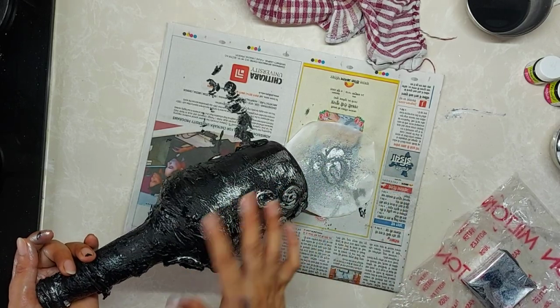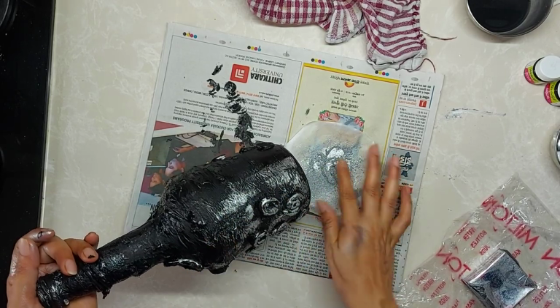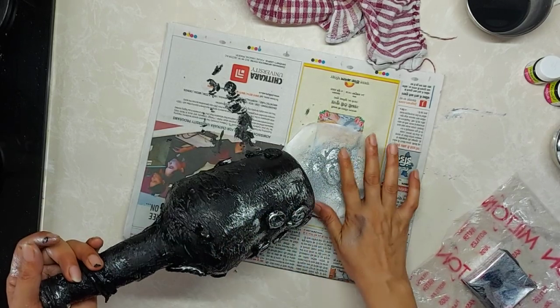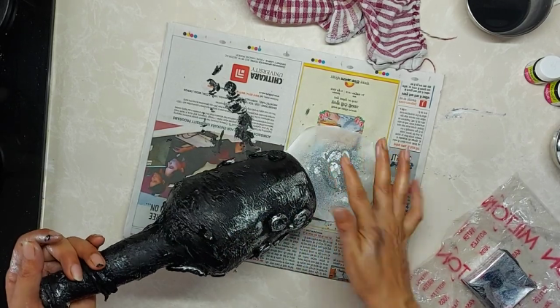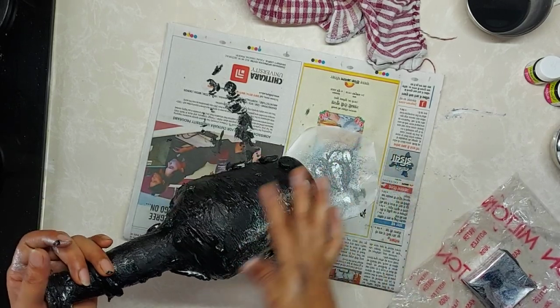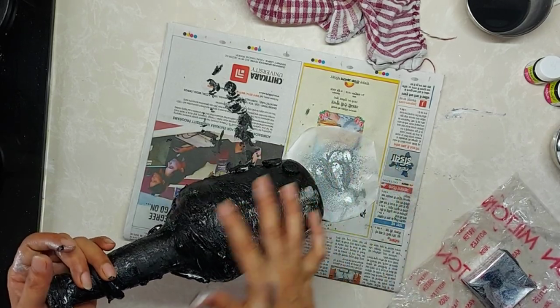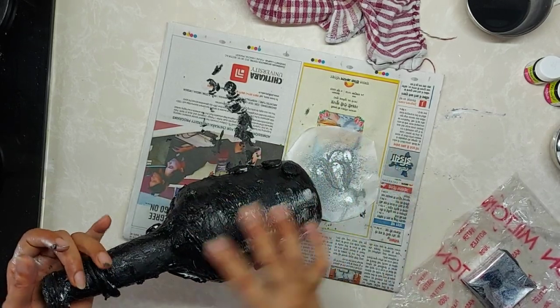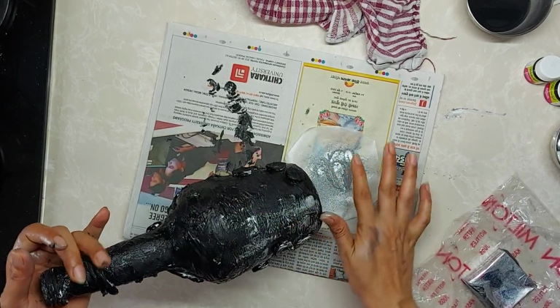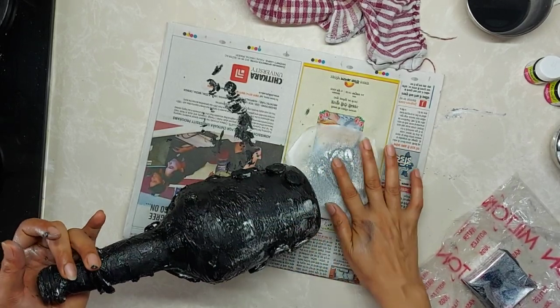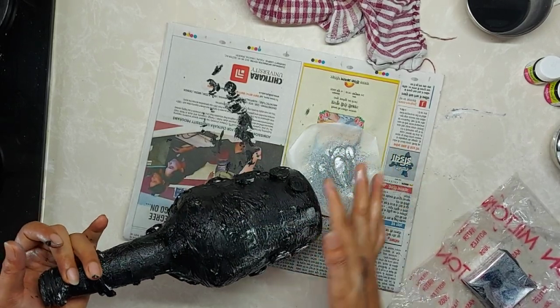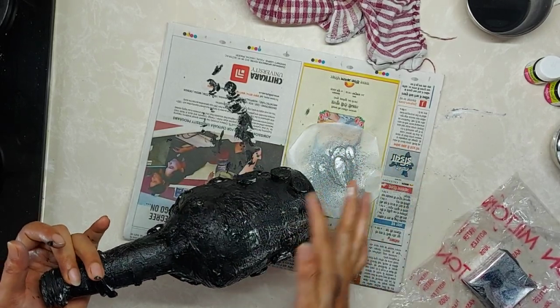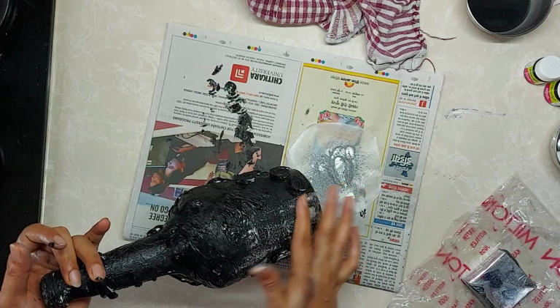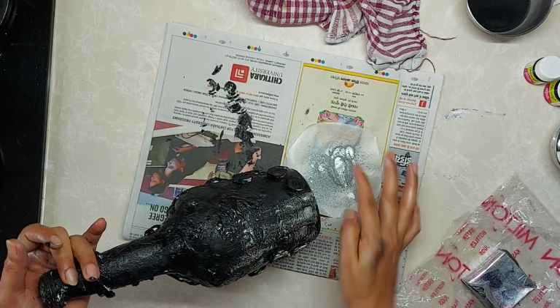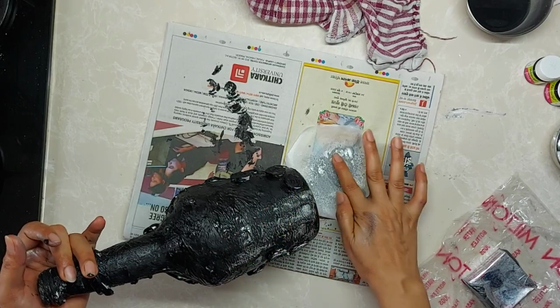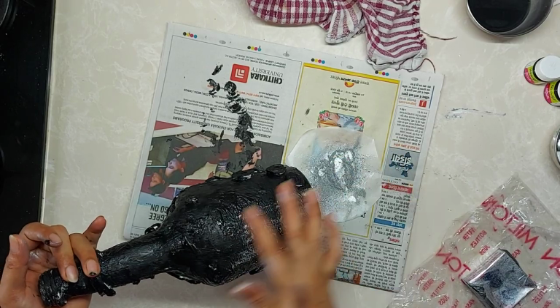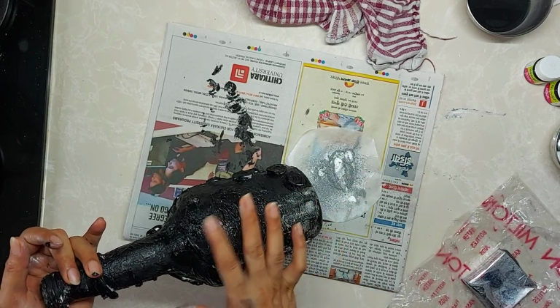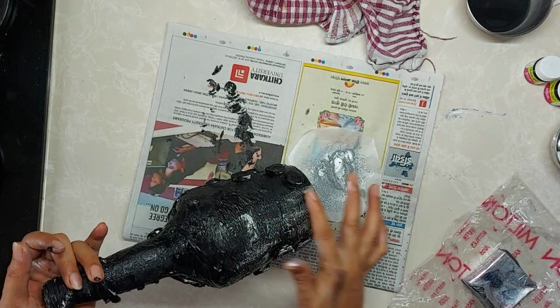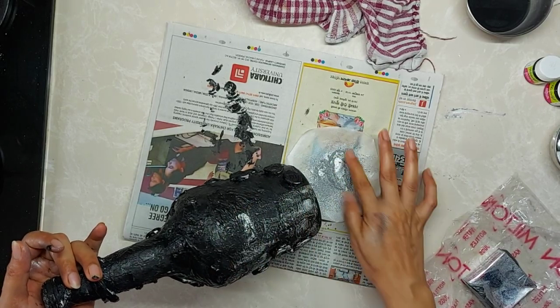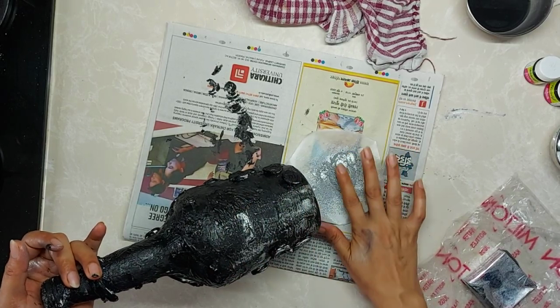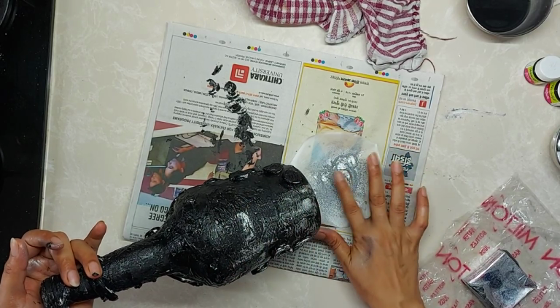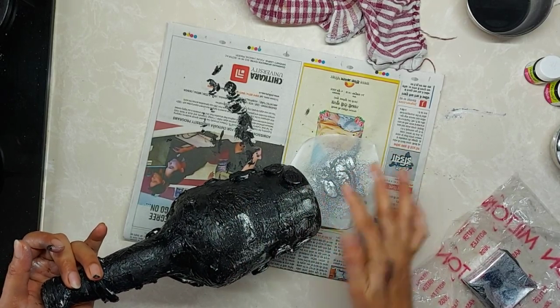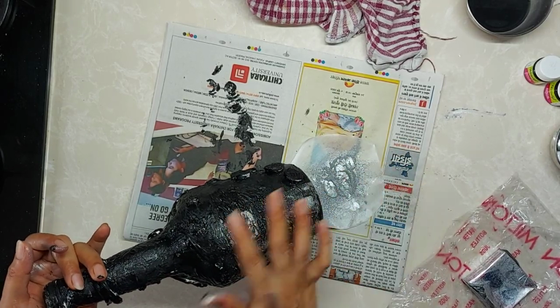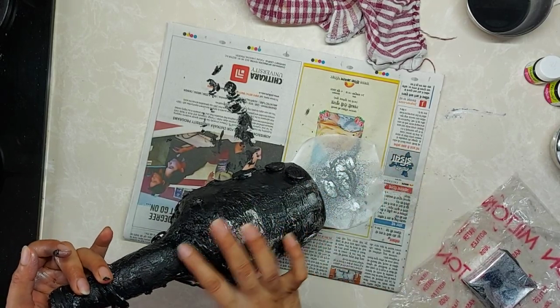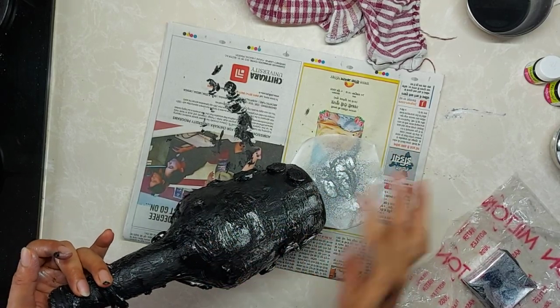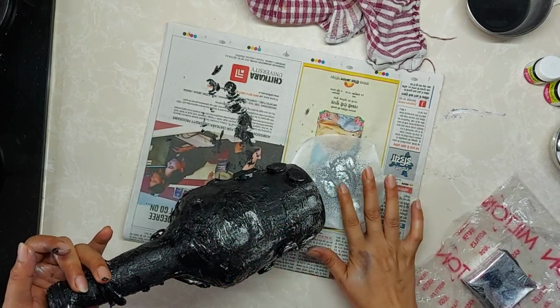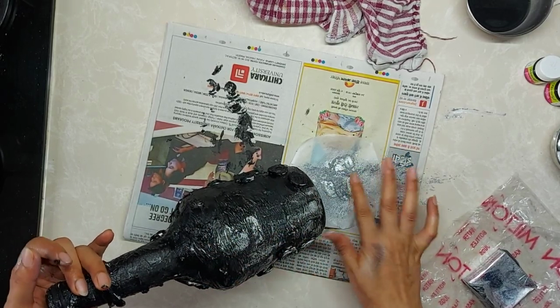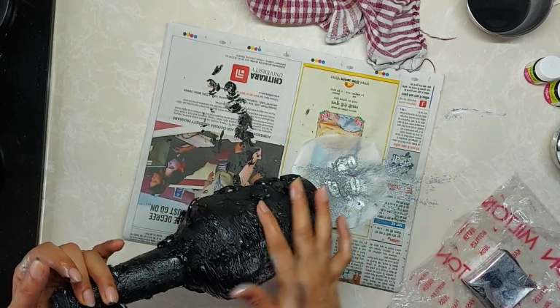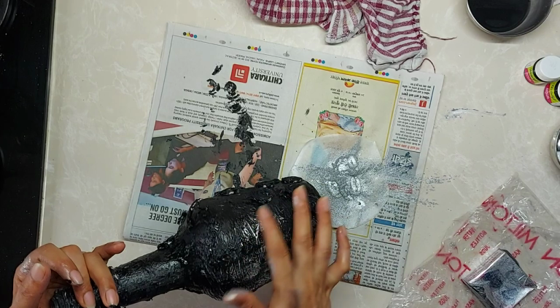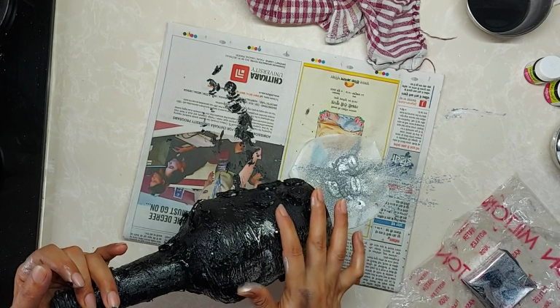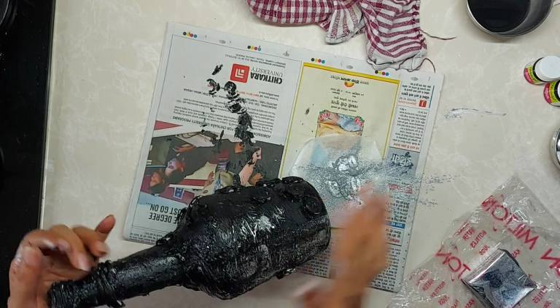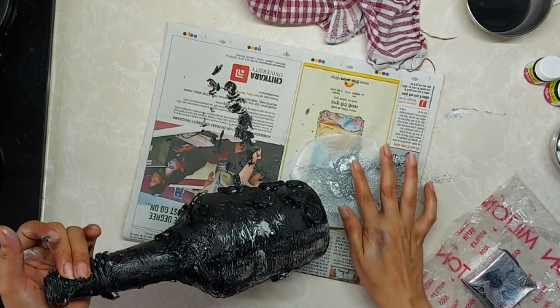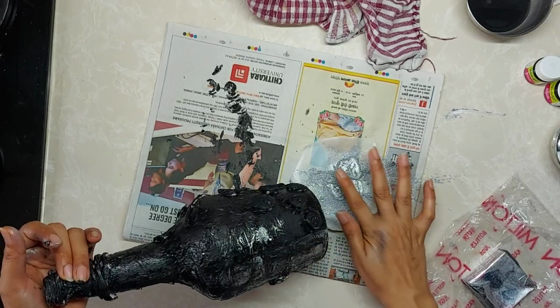So now all the wrinkles, whatever the details have come on the bottom, those will be visible.